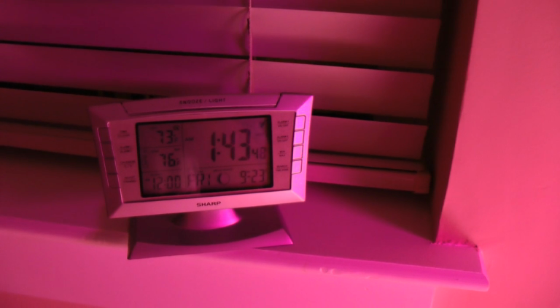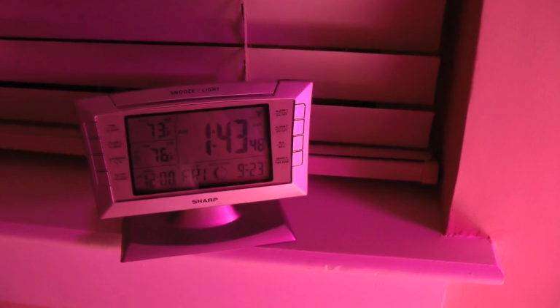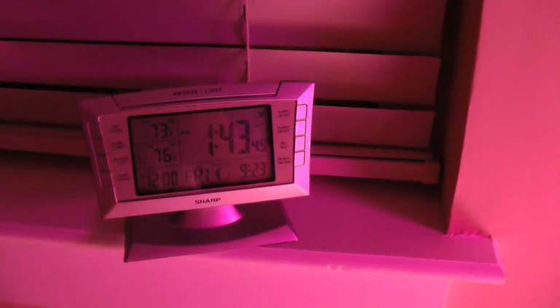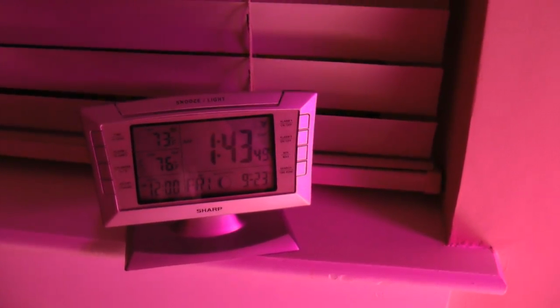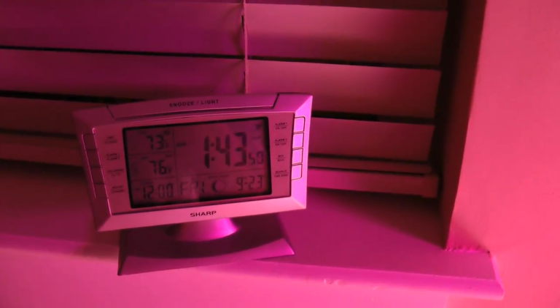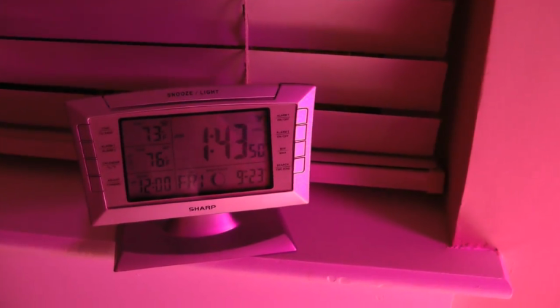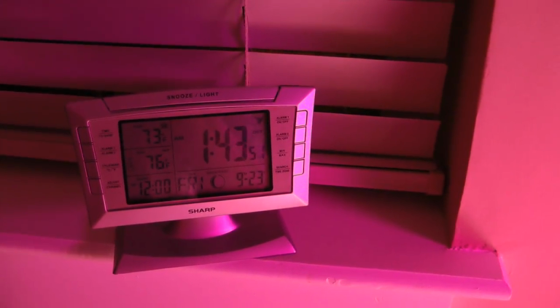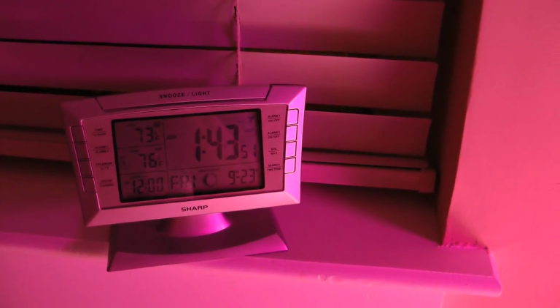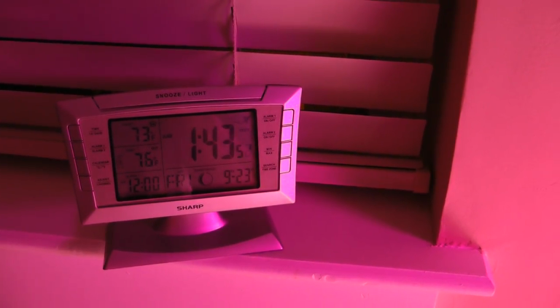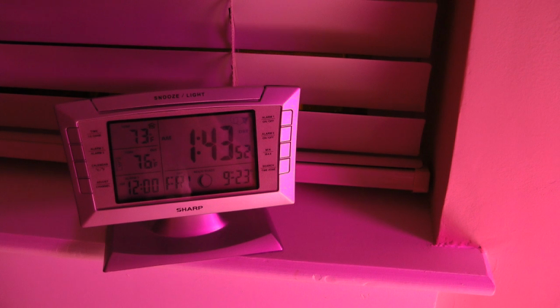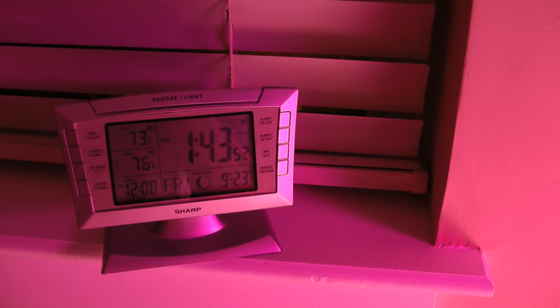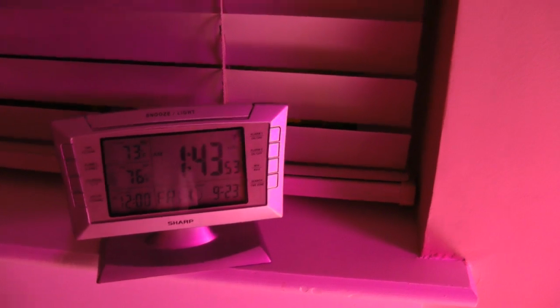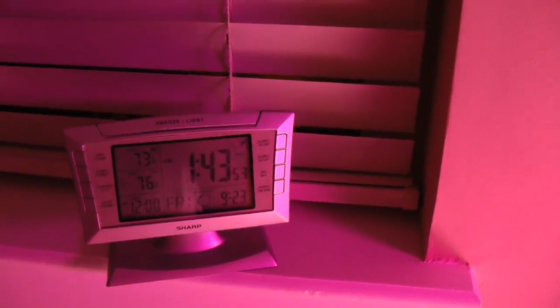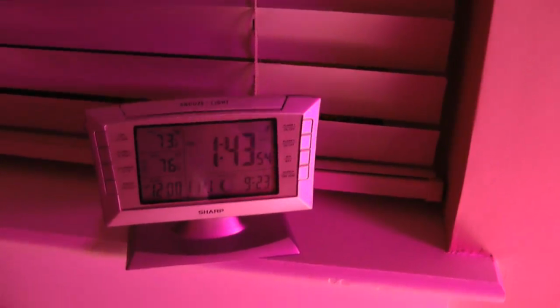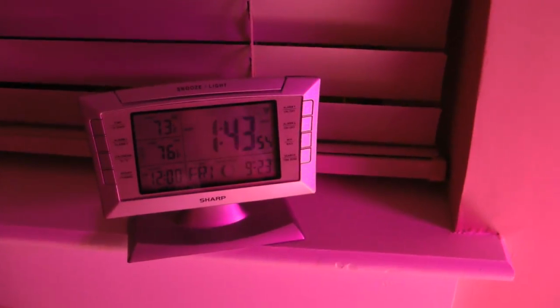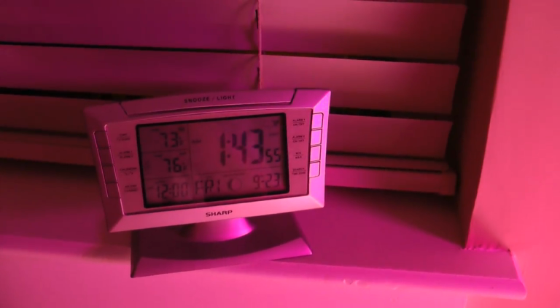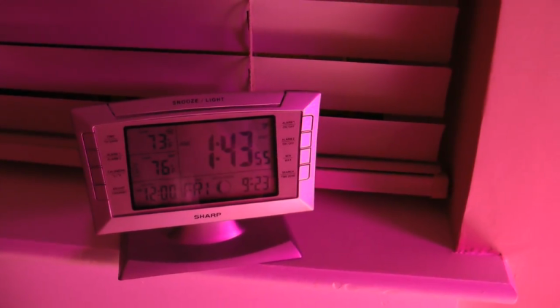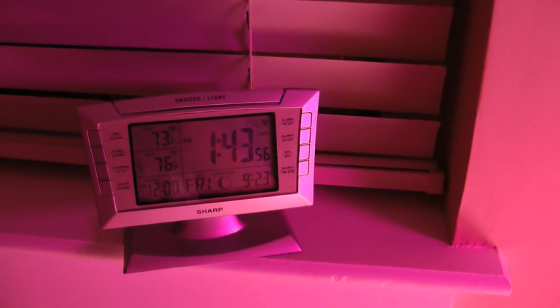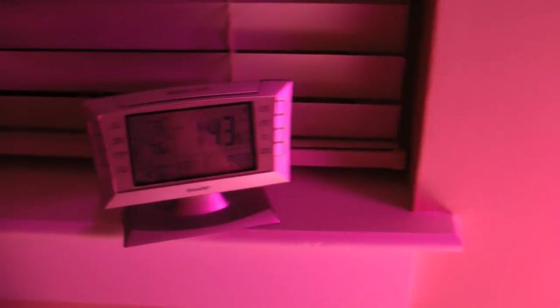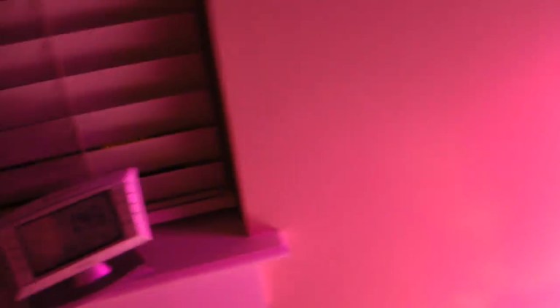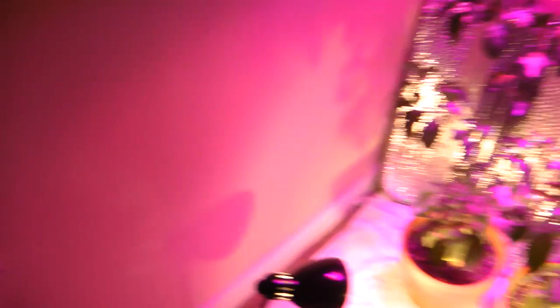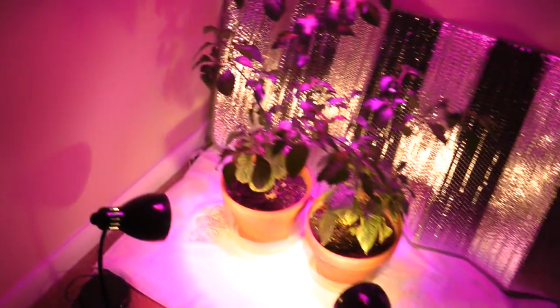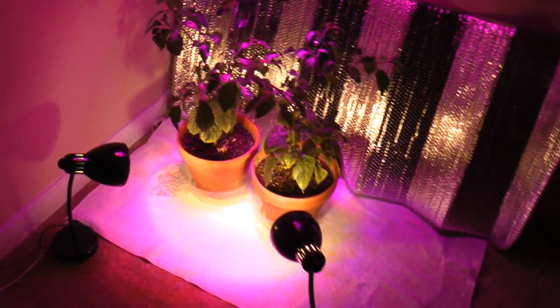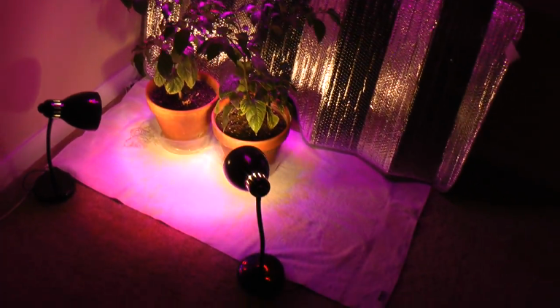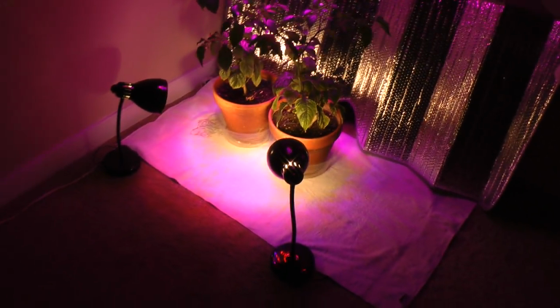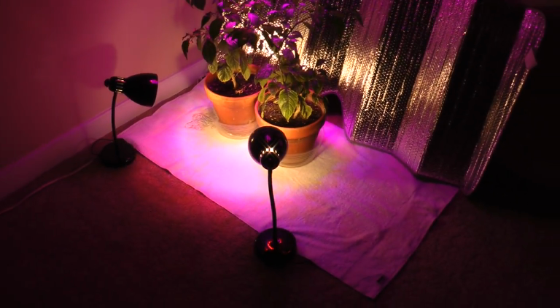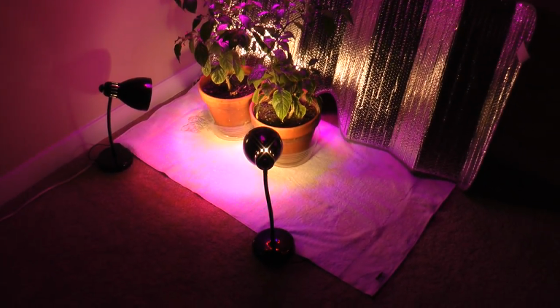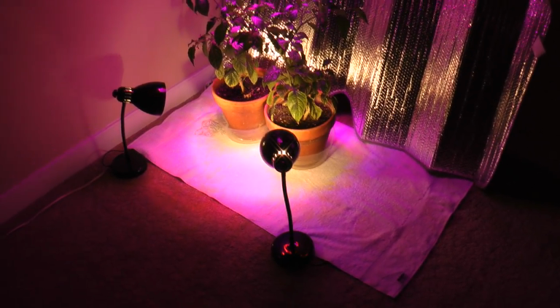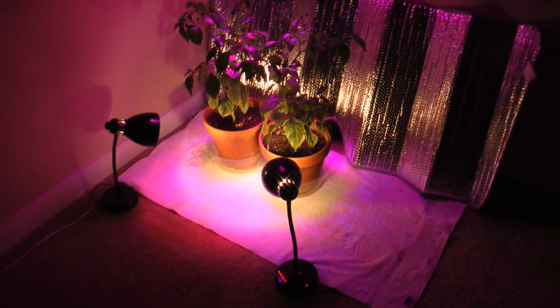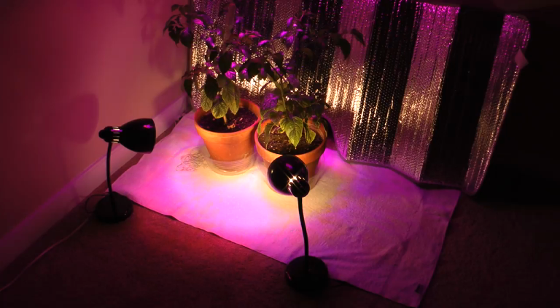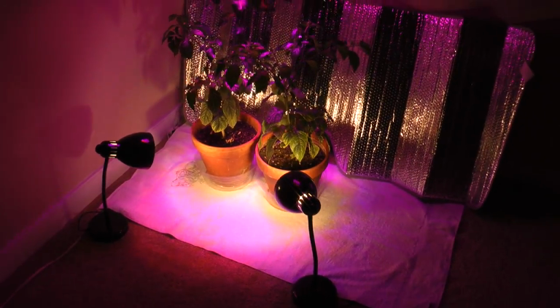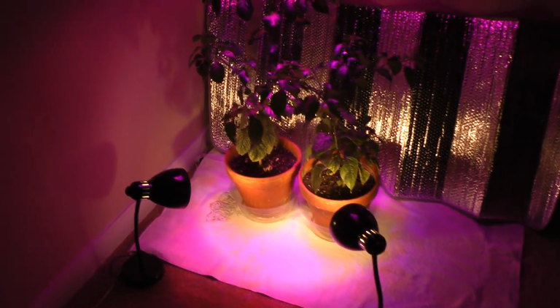Notice the top temperature is what it actually is in the room. The 76 degrees below that is the temperature near the plants, and that's actually a little bit low. Usually it's closer to about 82 or 83 degrees.